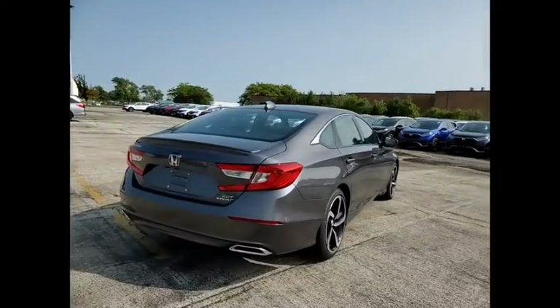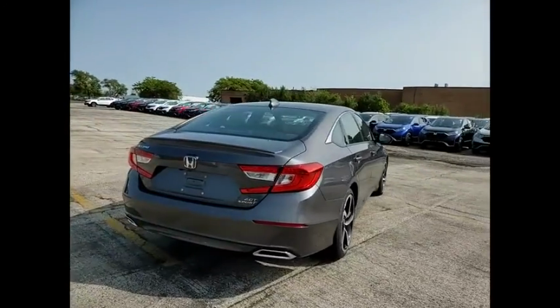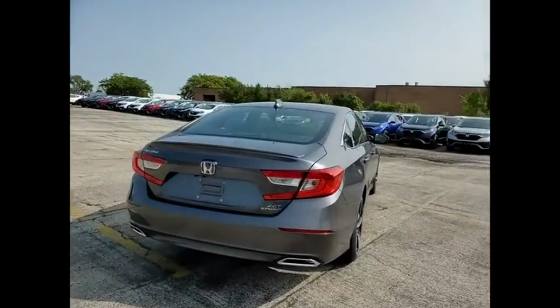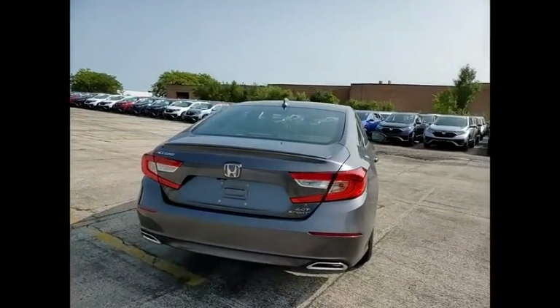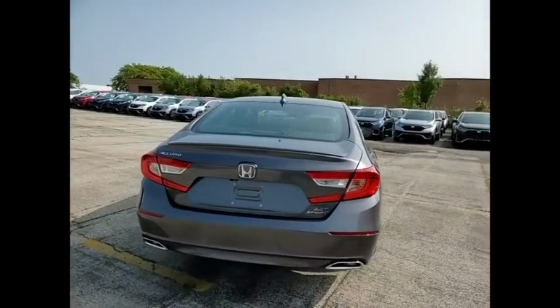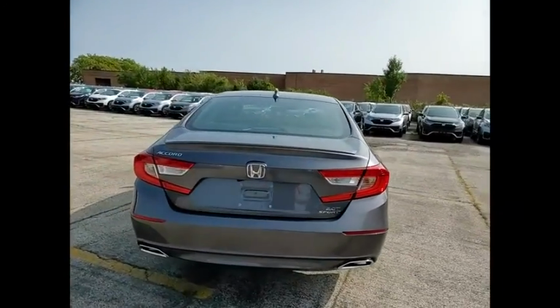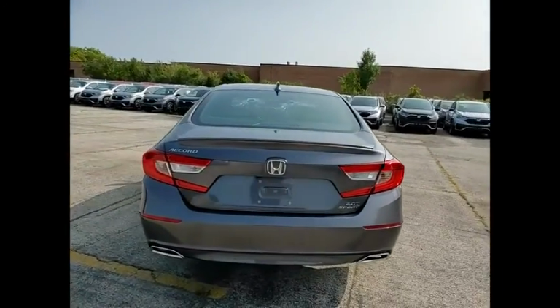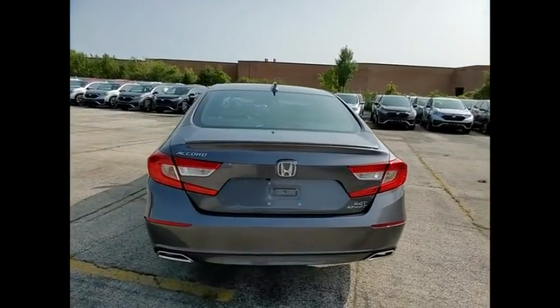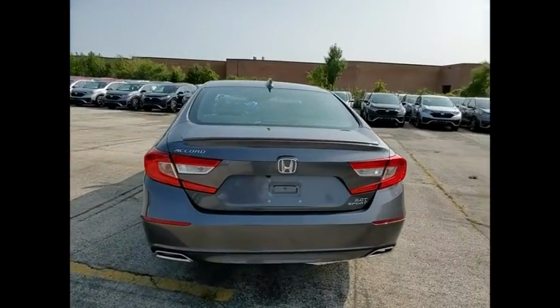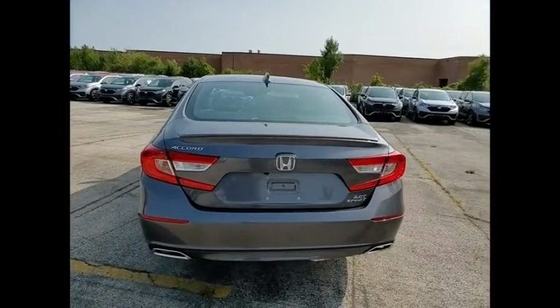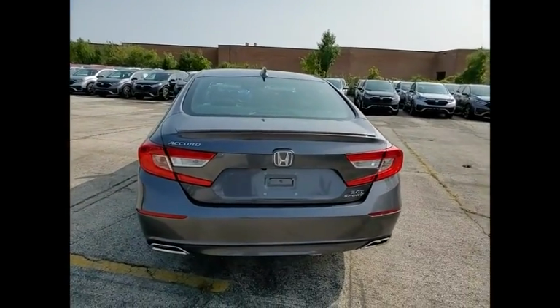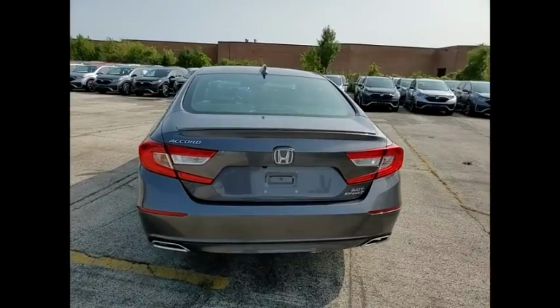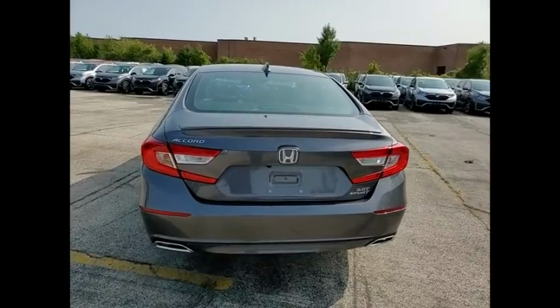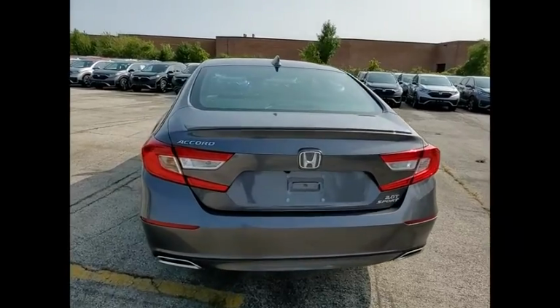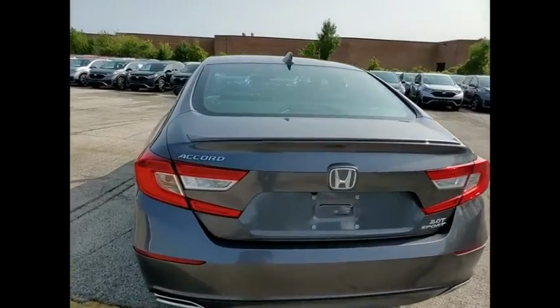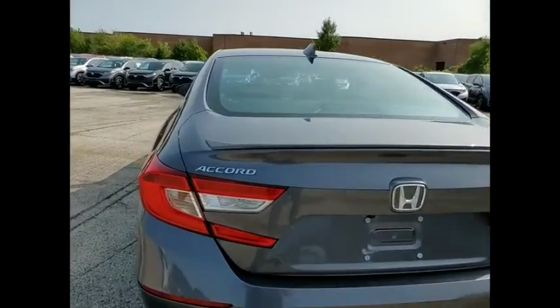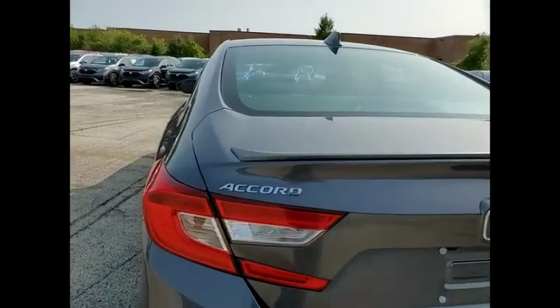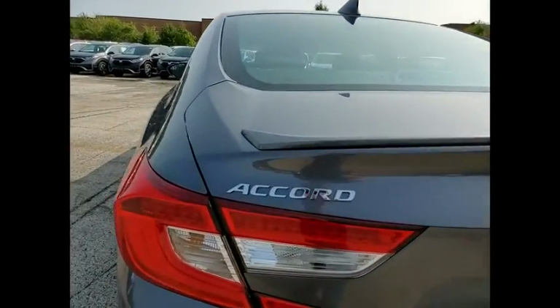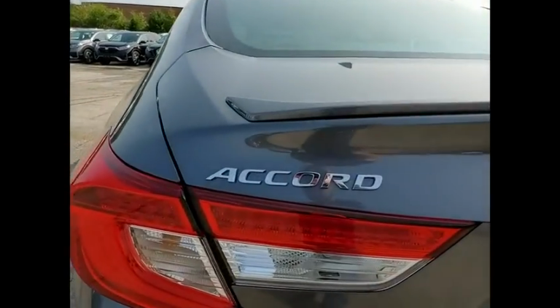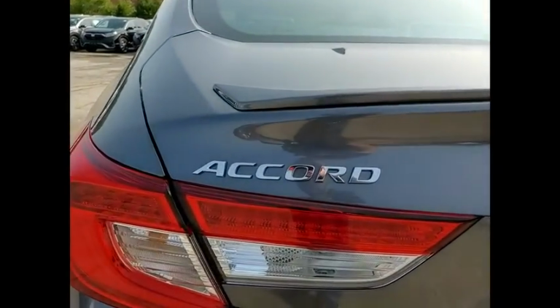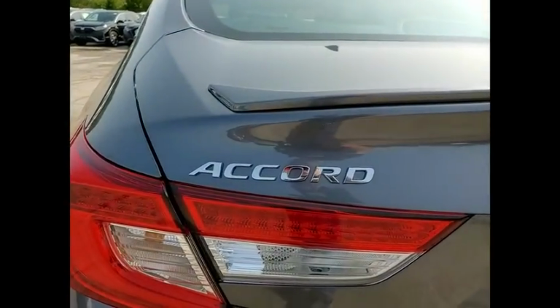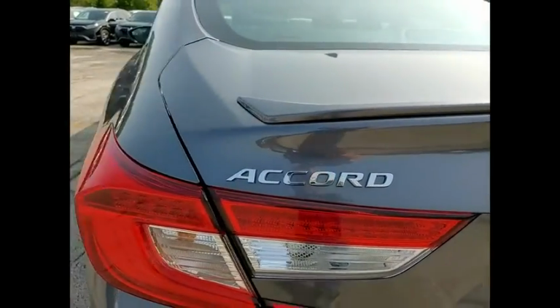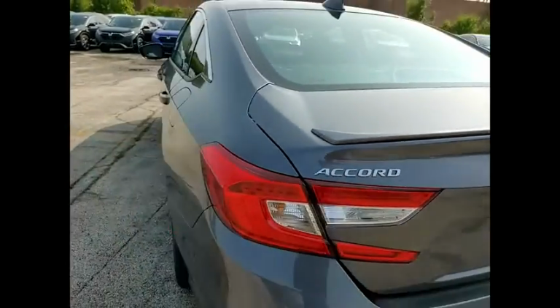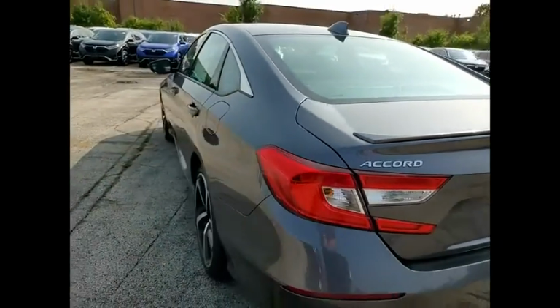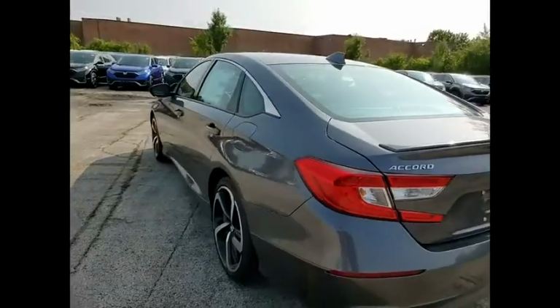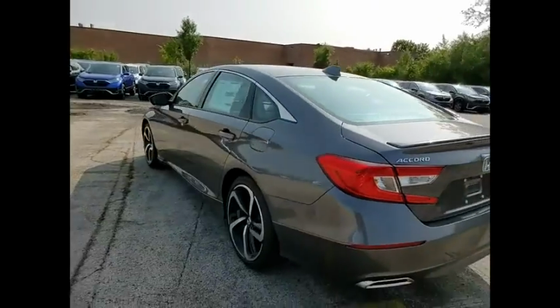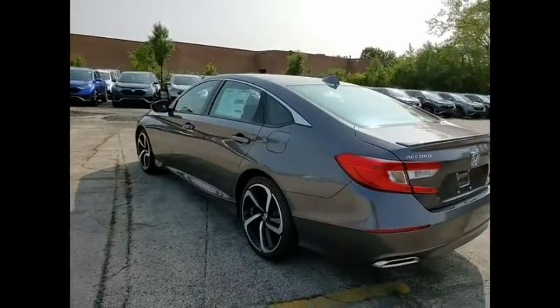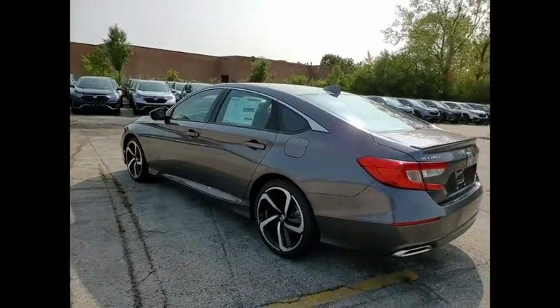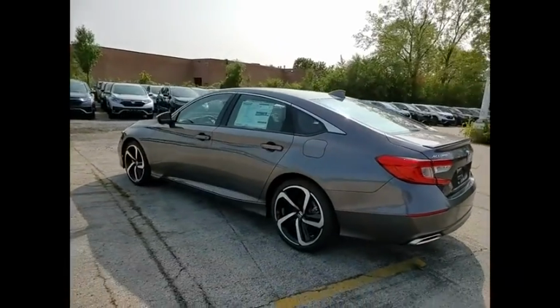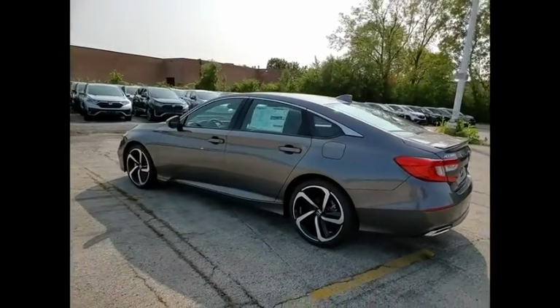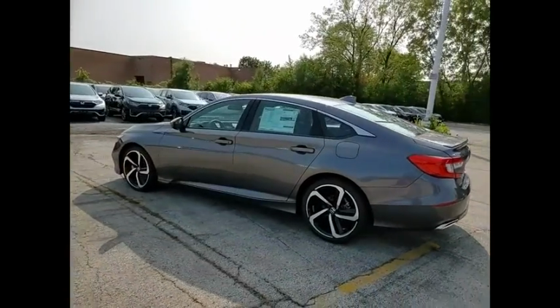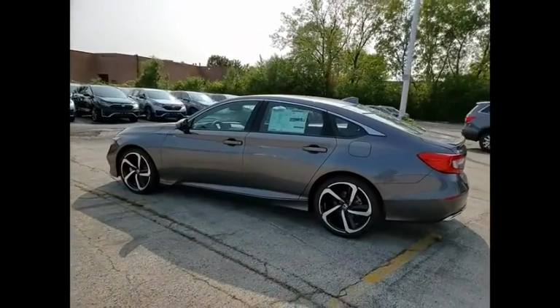Electronic stability control, alloy wheels, brake assist, traction control, remote keyless entry, fog lights, four-wheel disc brakes, power moonroof, speed control, rear window defroster.